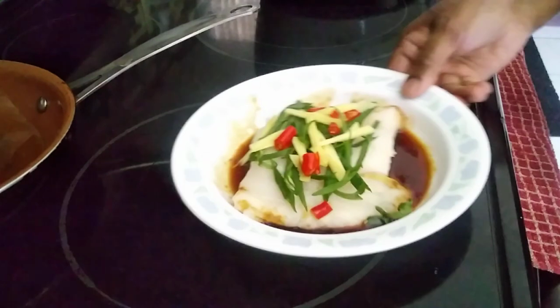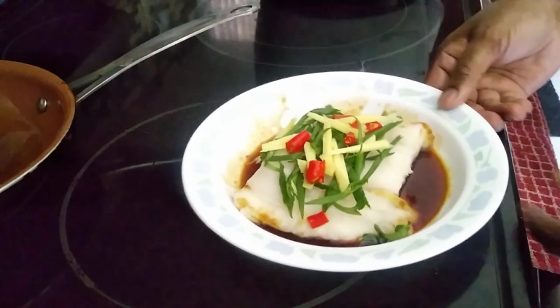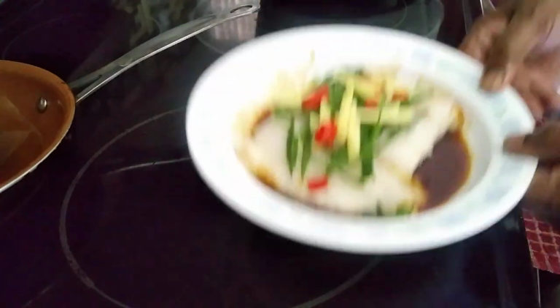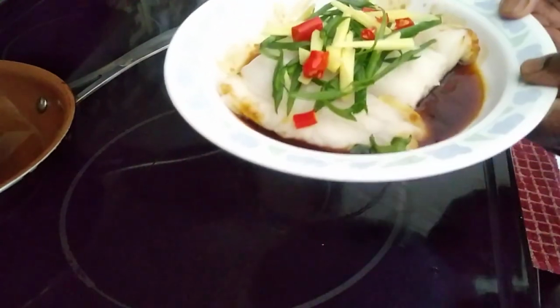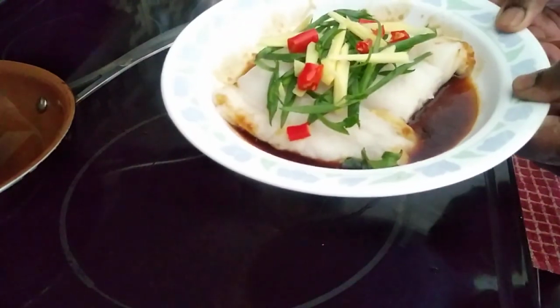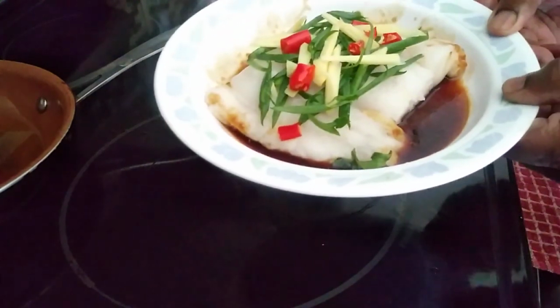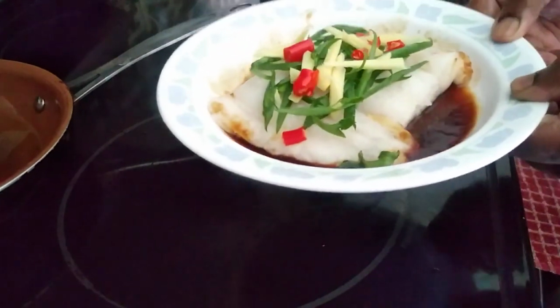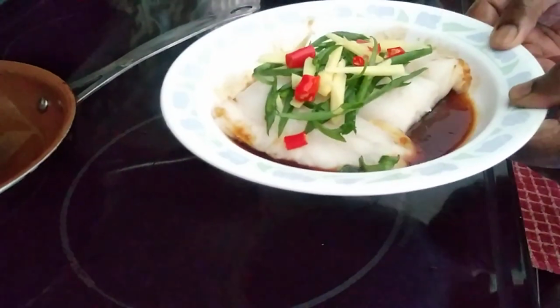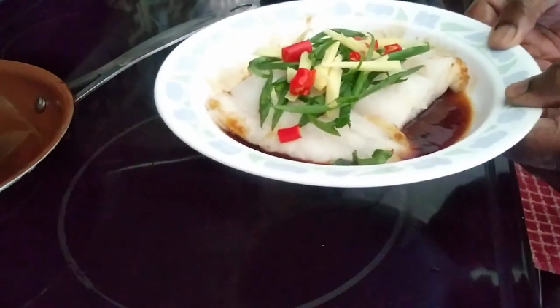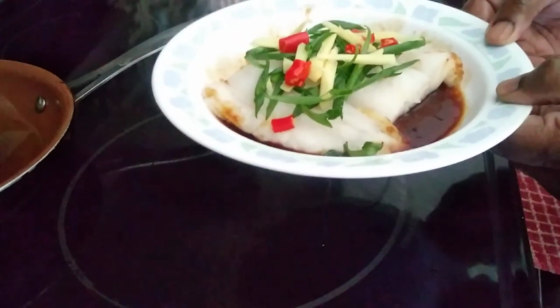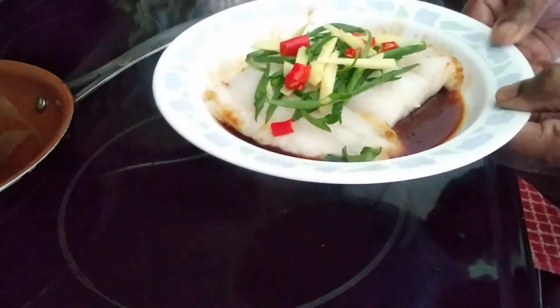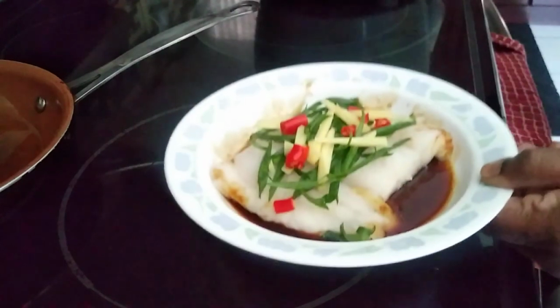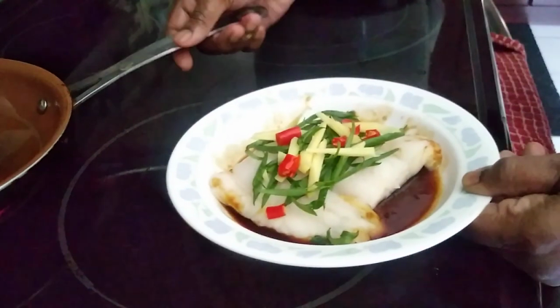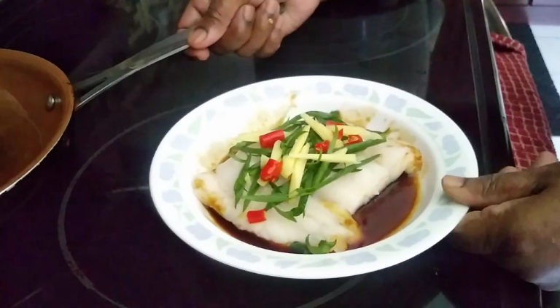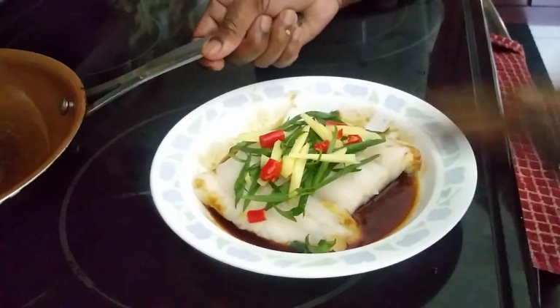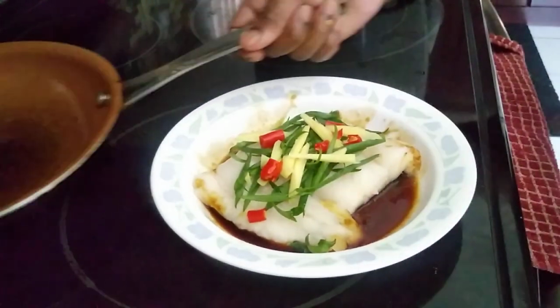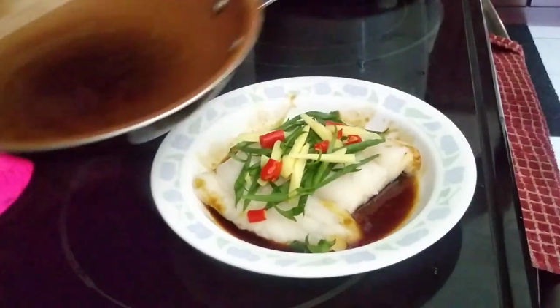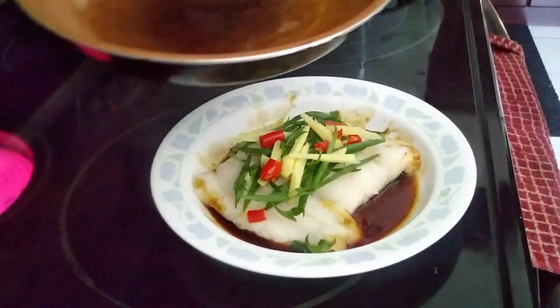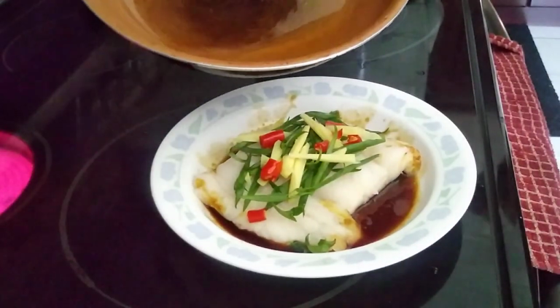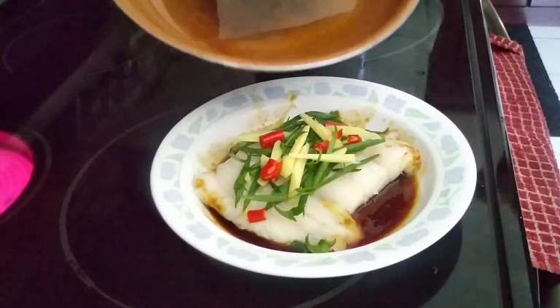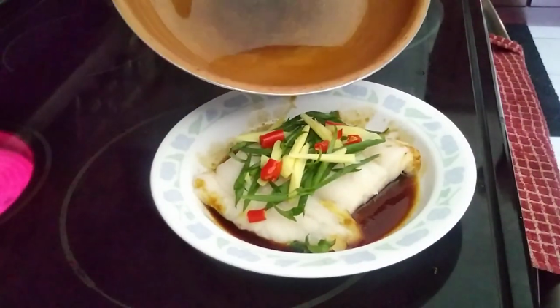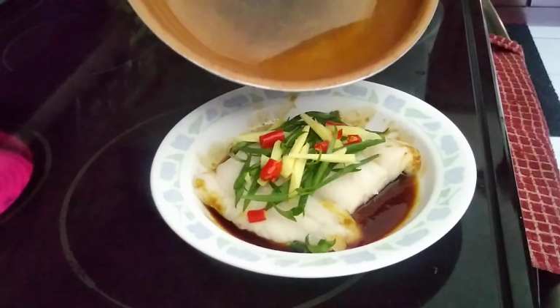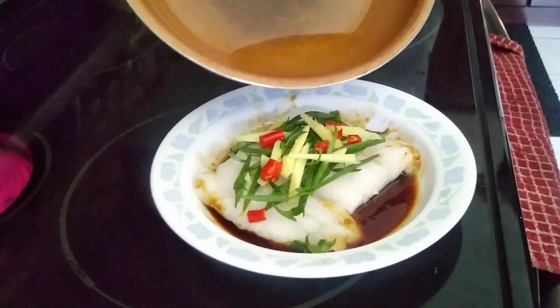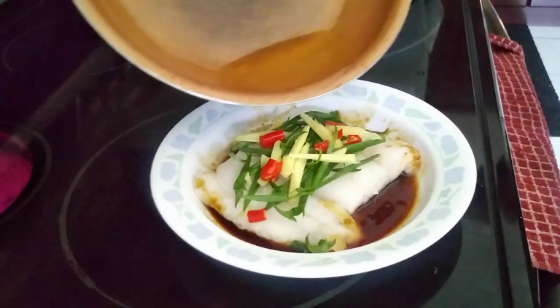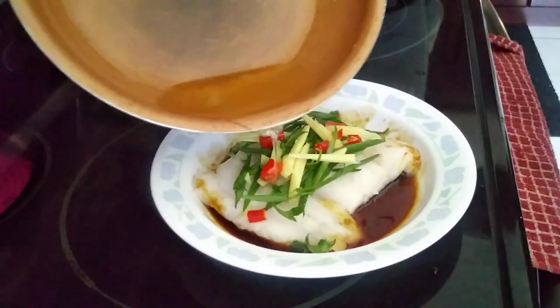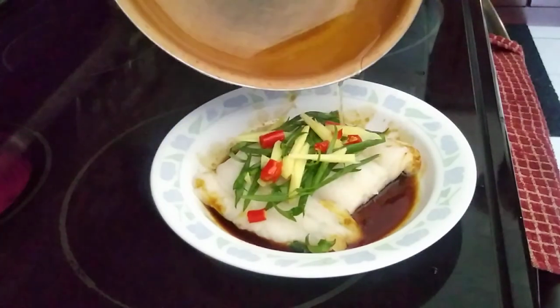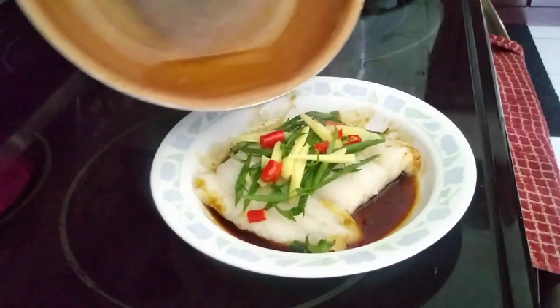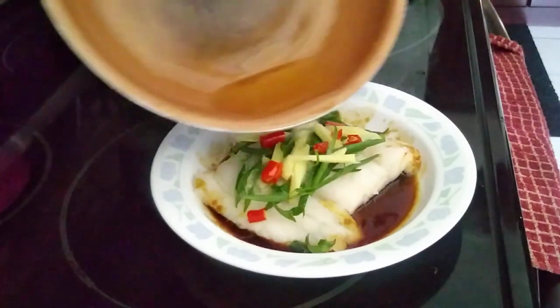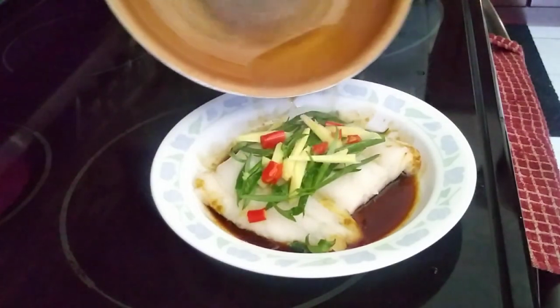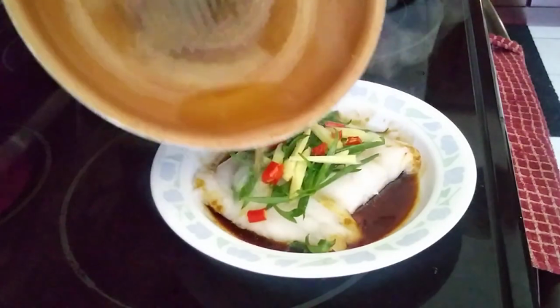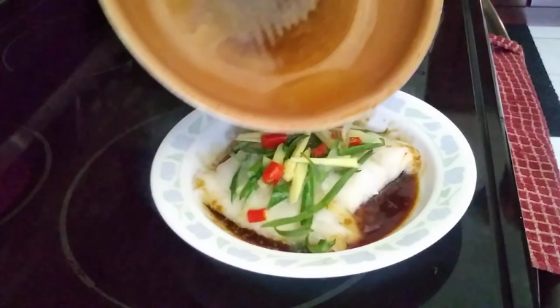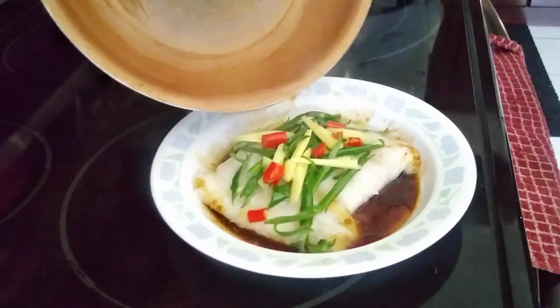Okay, this is very simple cooking — very easy, and it's tasty too. I'm going to pour the hot oil on top of the ginger and spring onion.